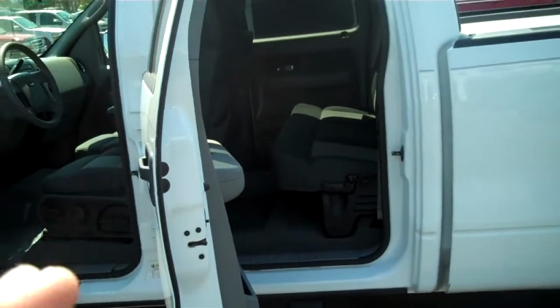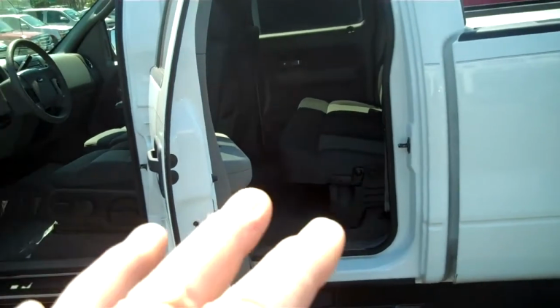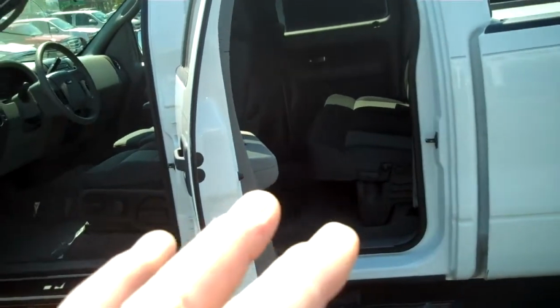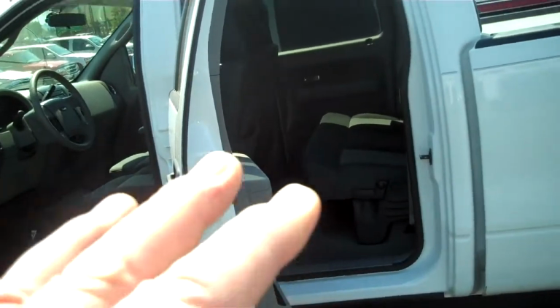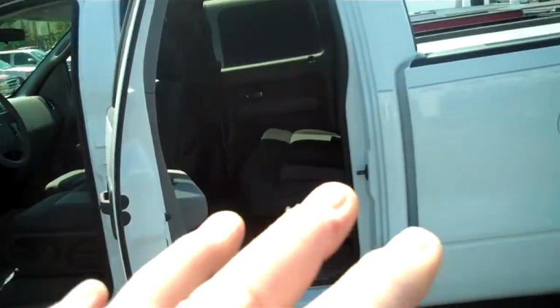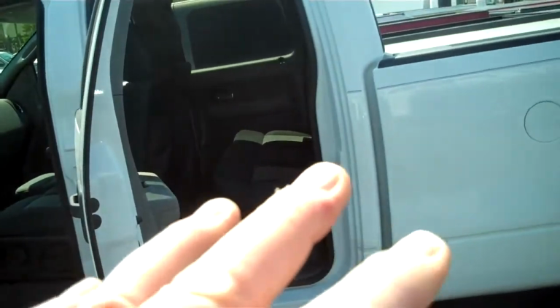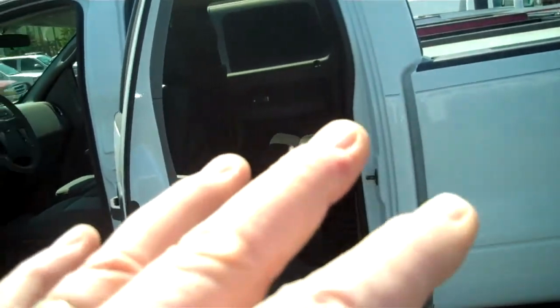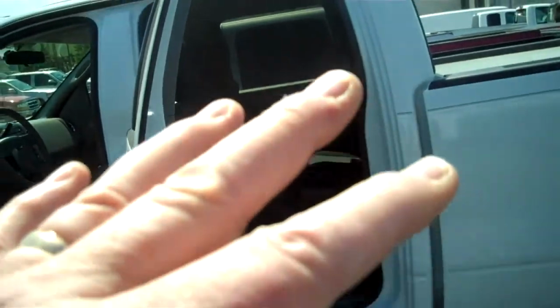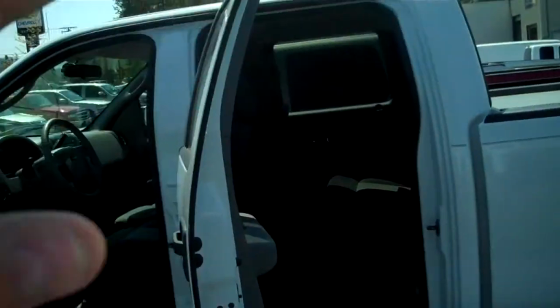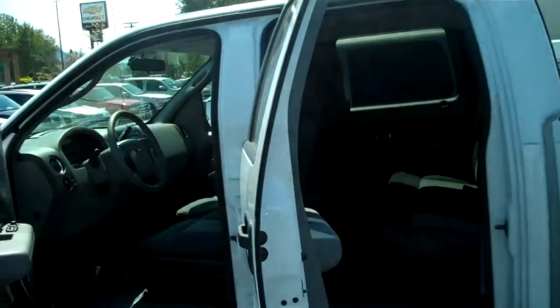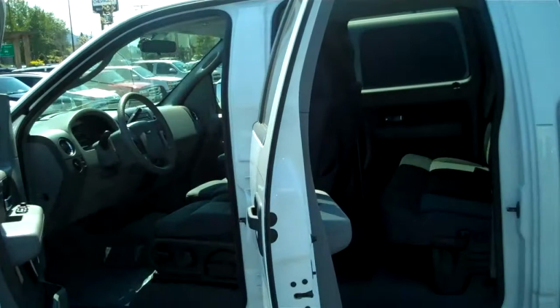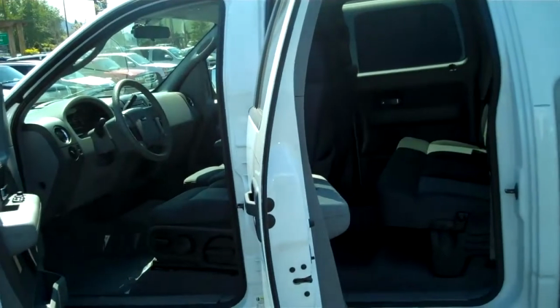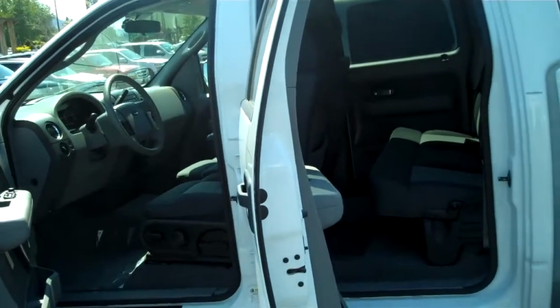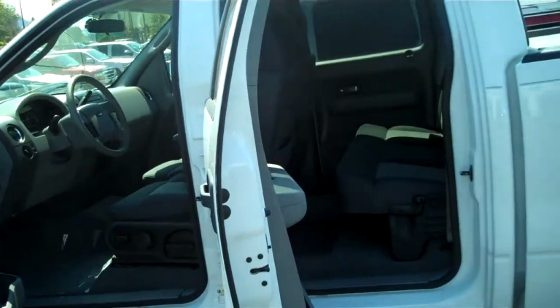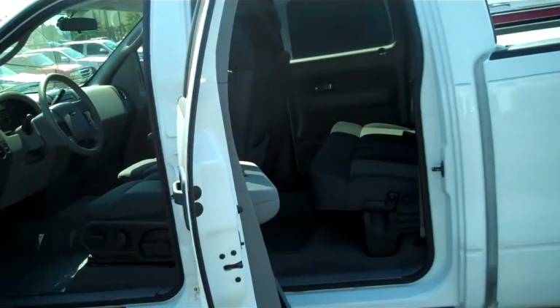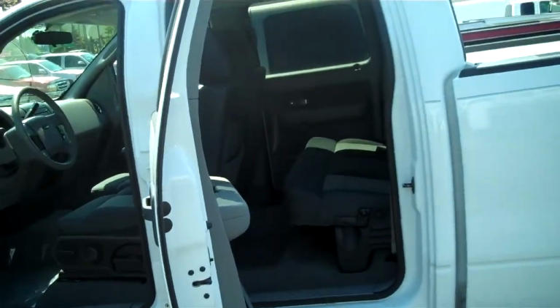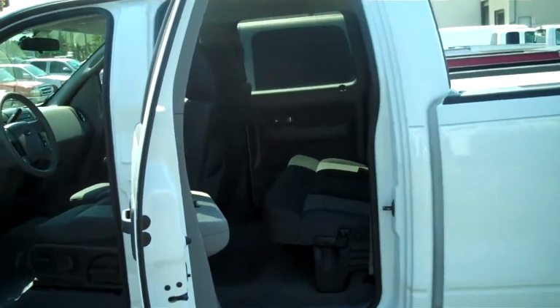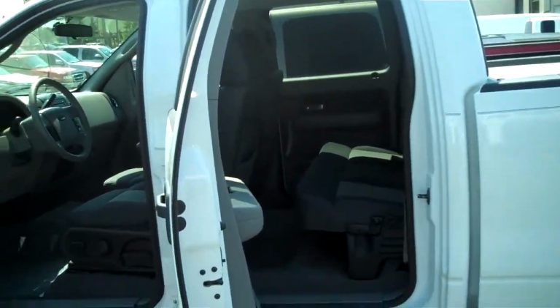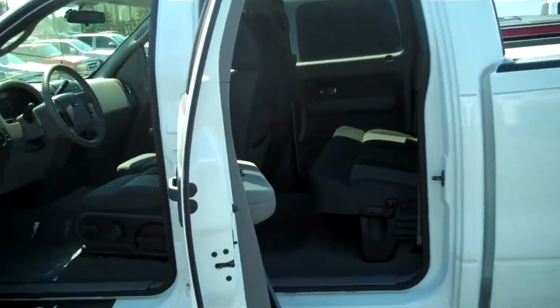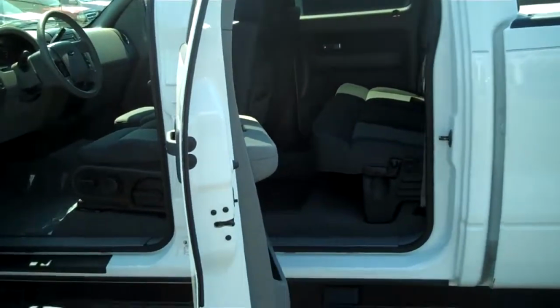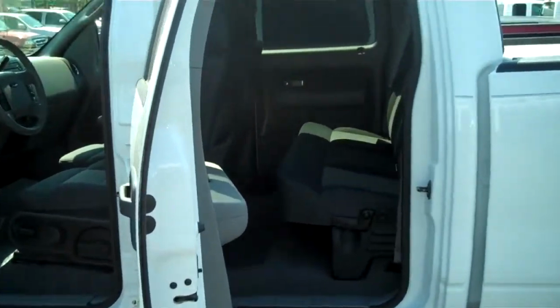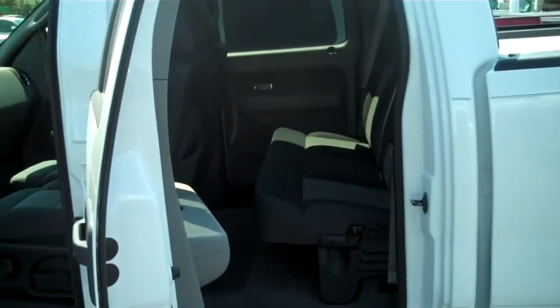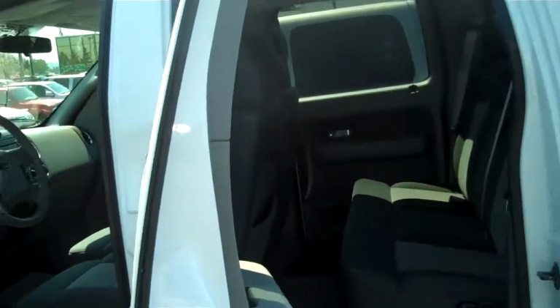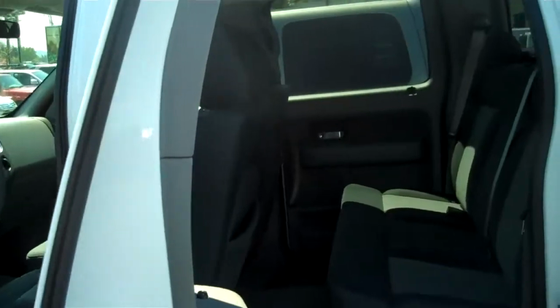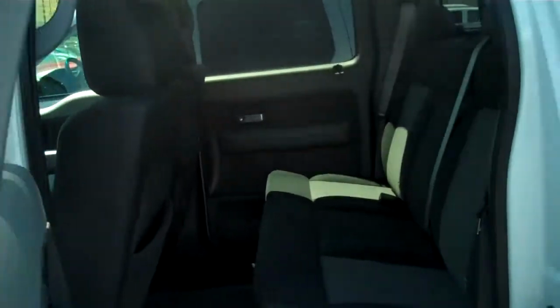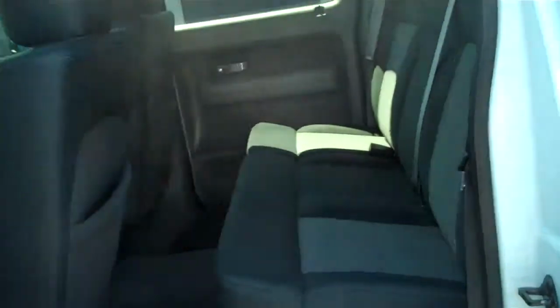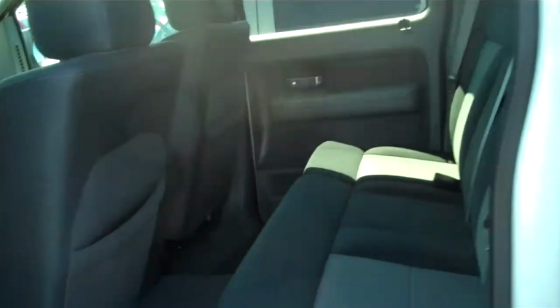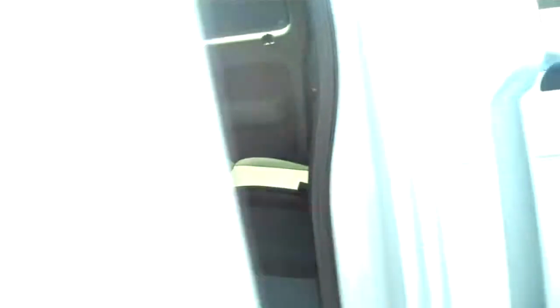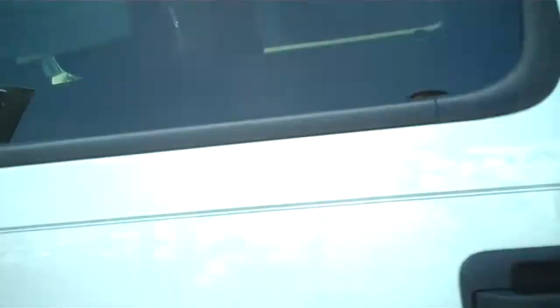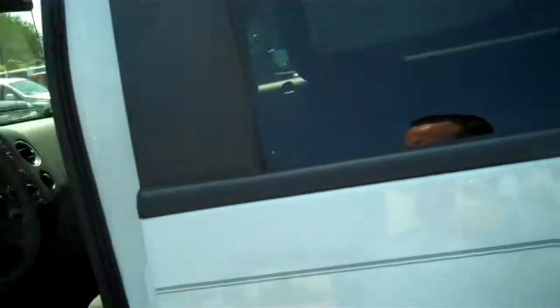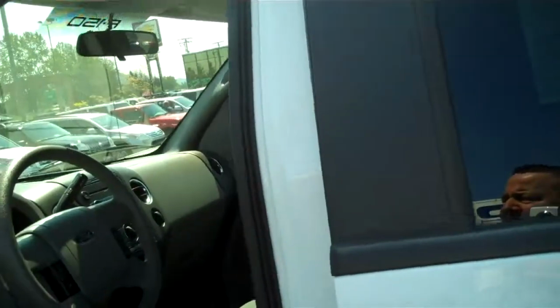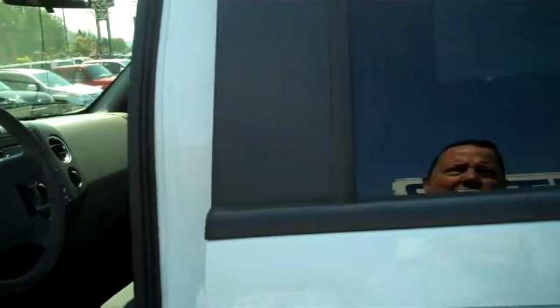Having the higher seat gives your passengers in the back the ability to look over the seats and gives them a real good theater tier seating type of view, making that drive a lot less monotonous and tiring.